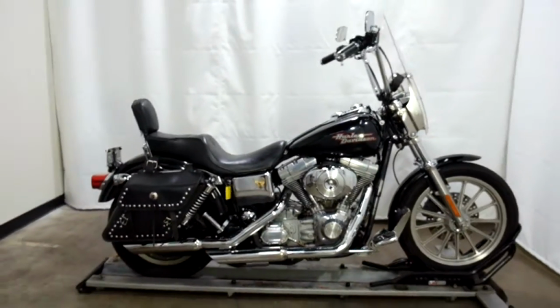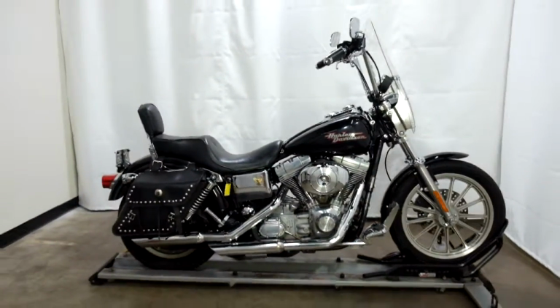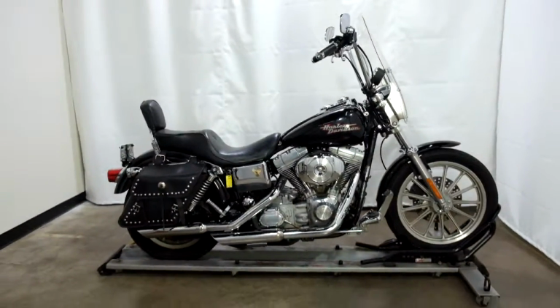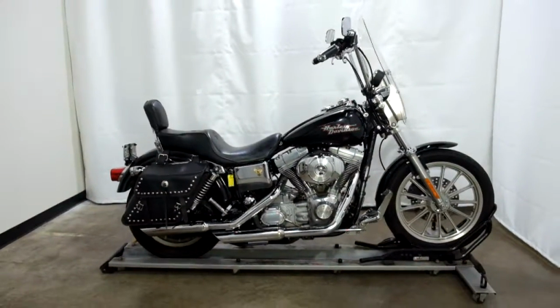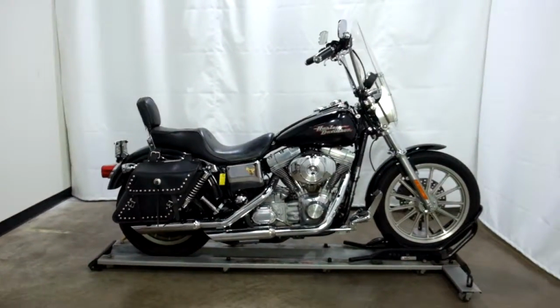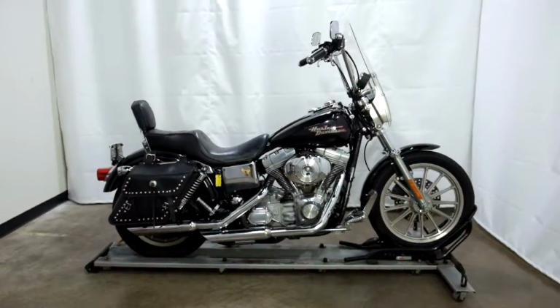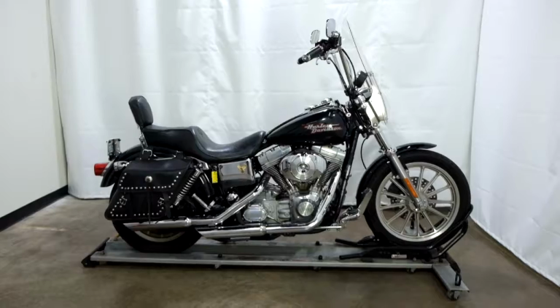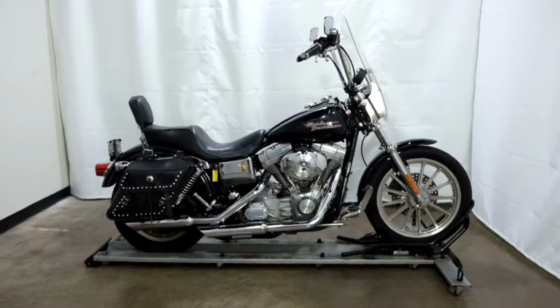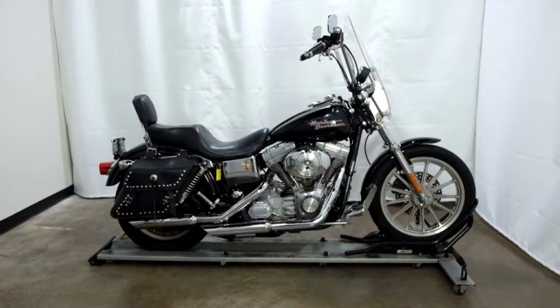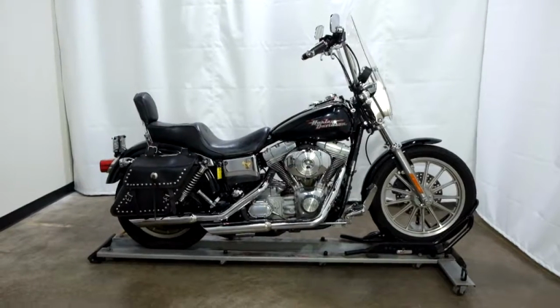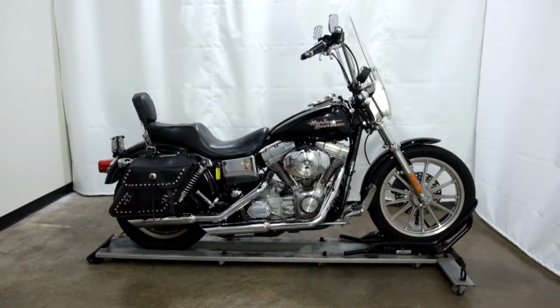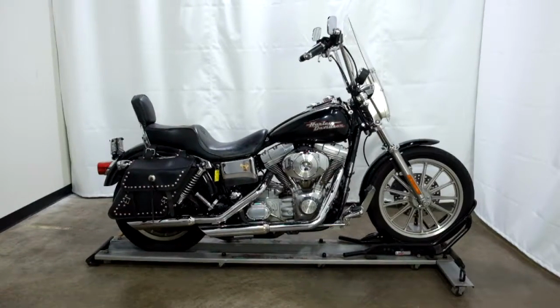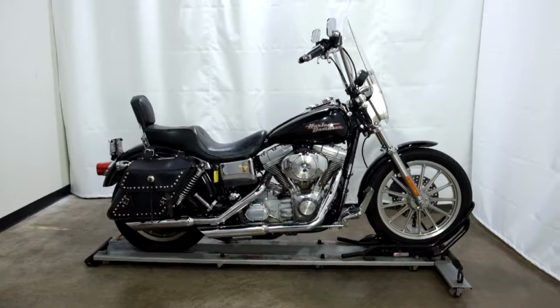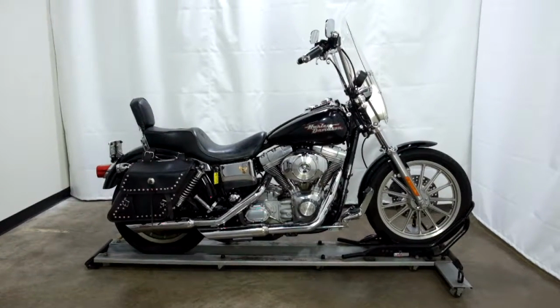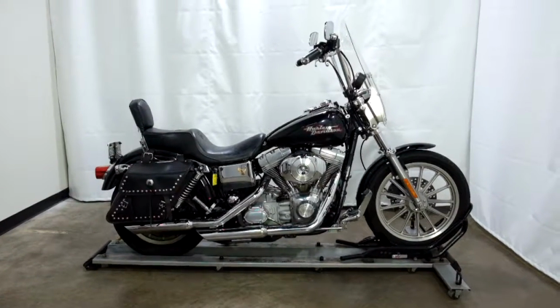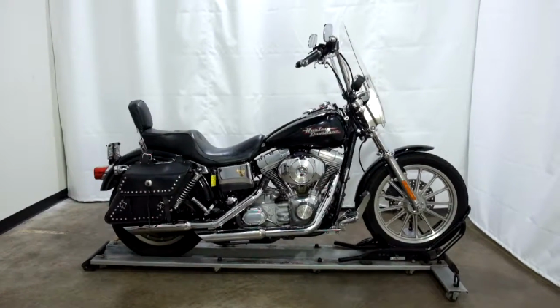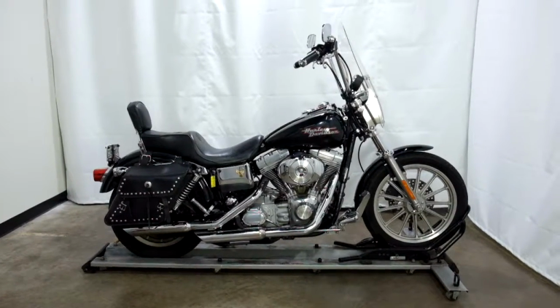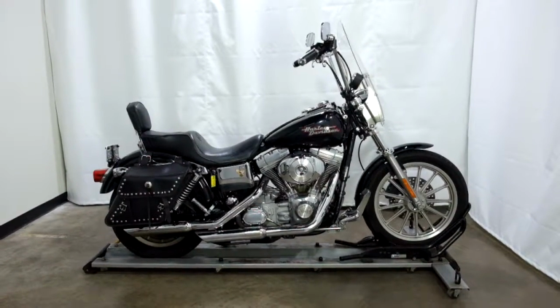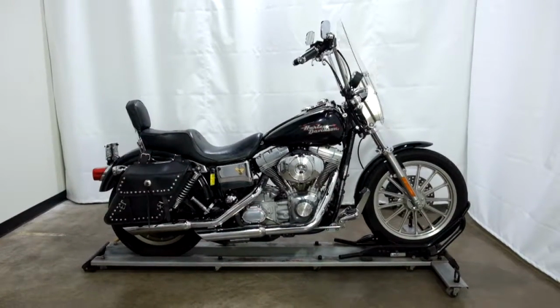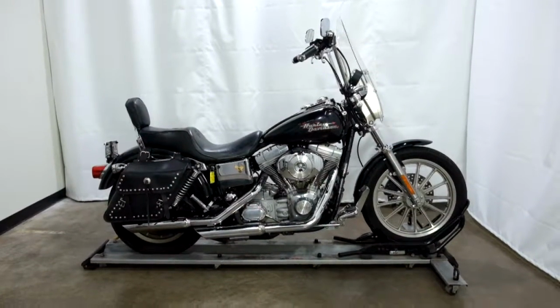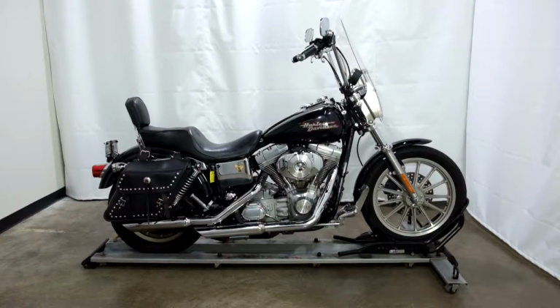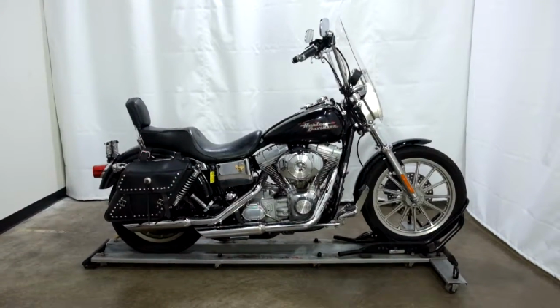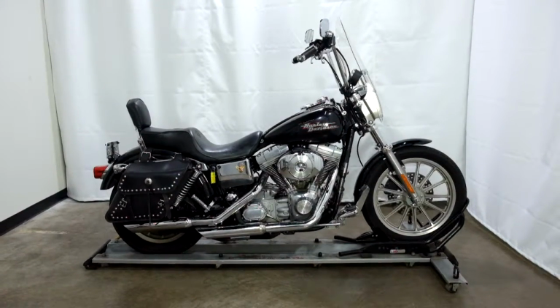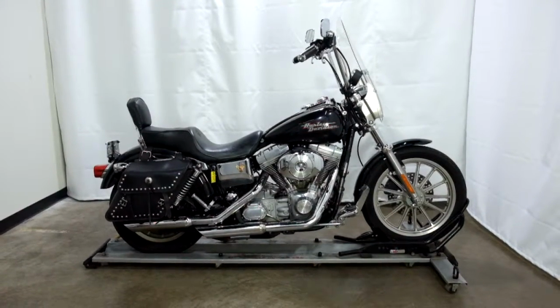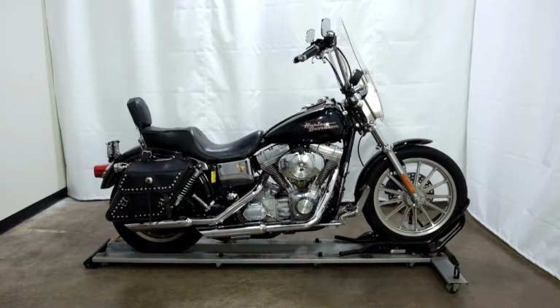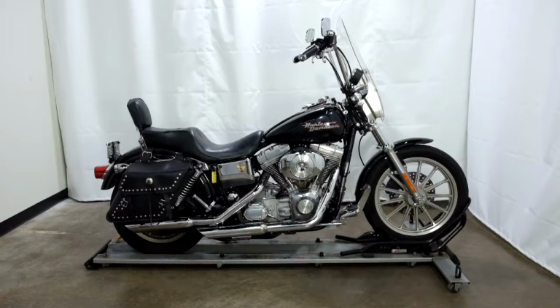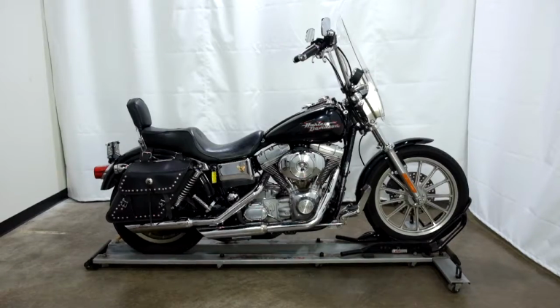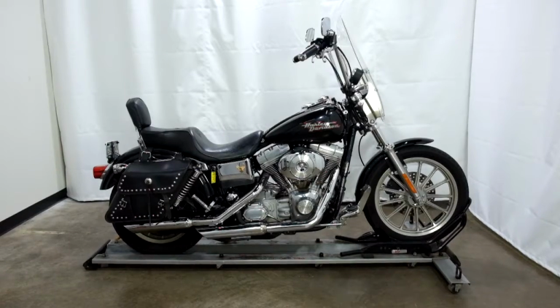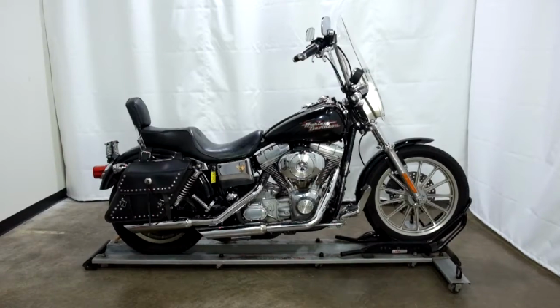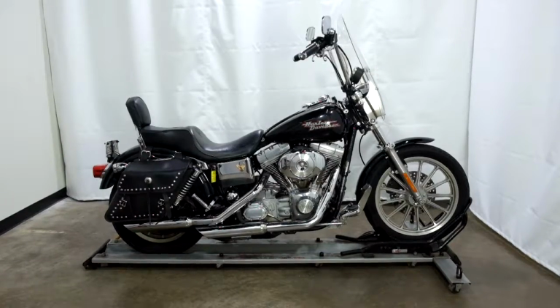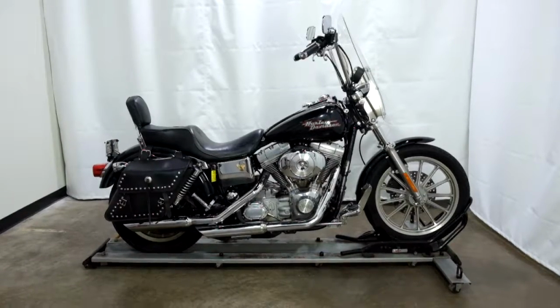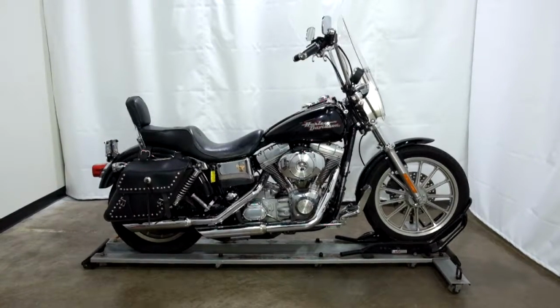This 2002 Harley Davidson Dyna Superglide will be sold as is. Thank you for shopping the SSB Outlet.